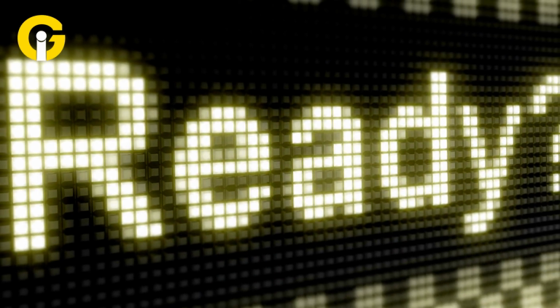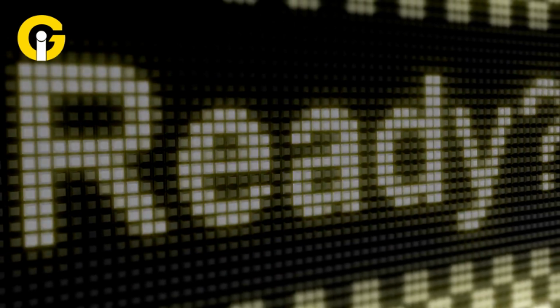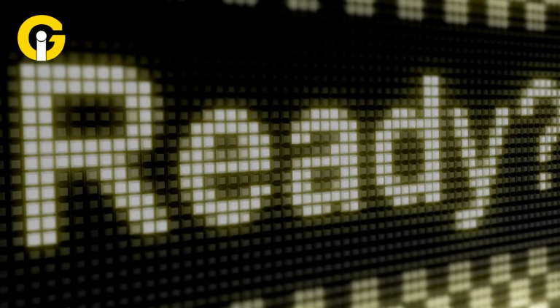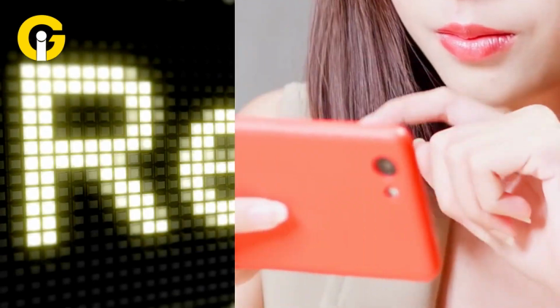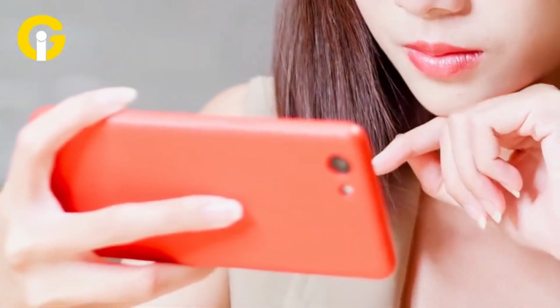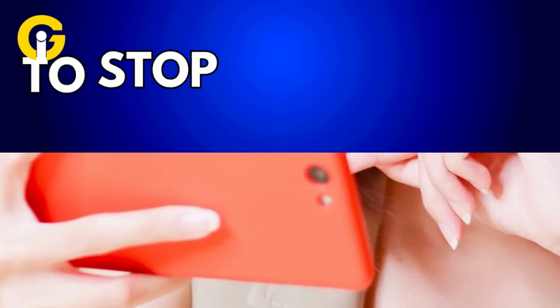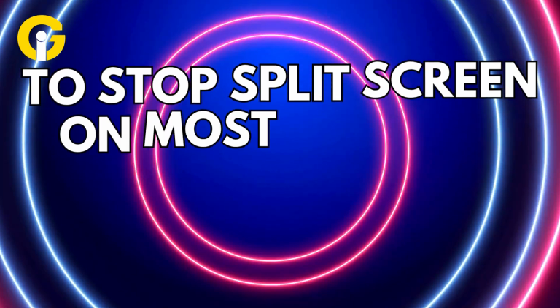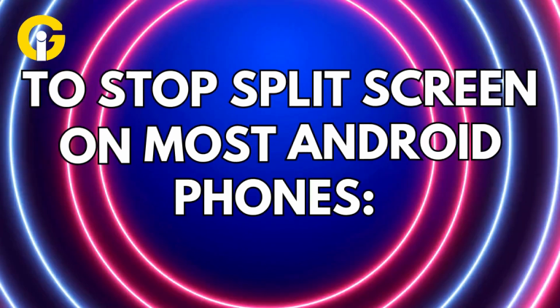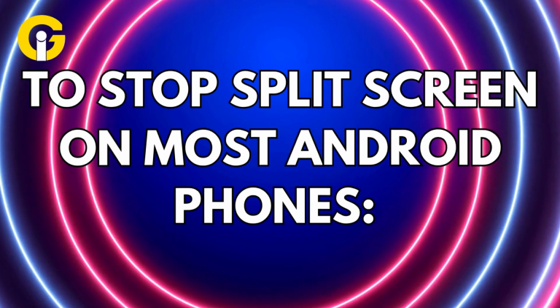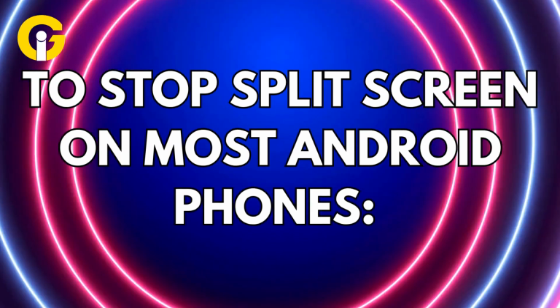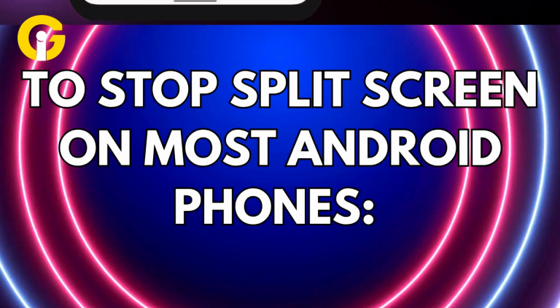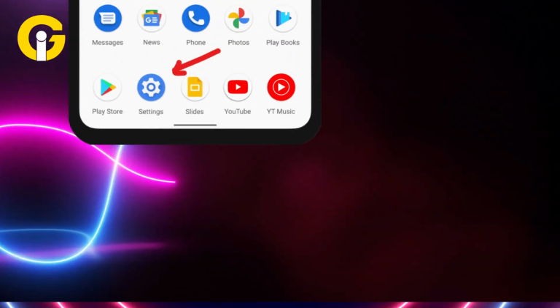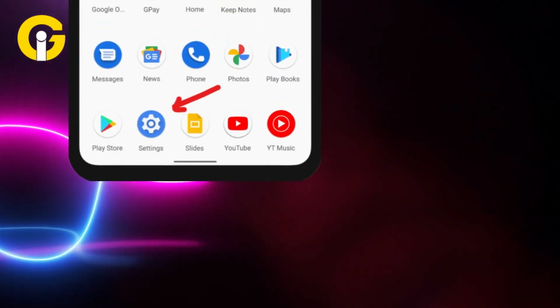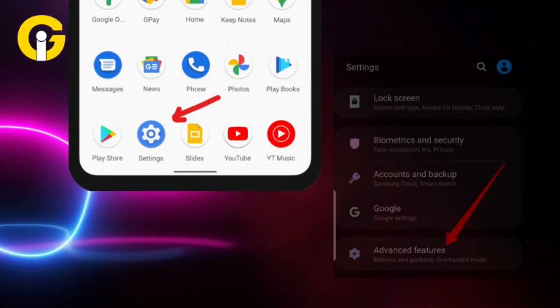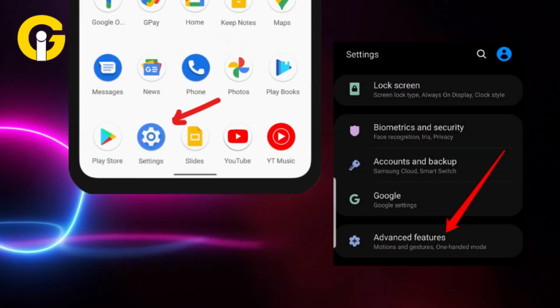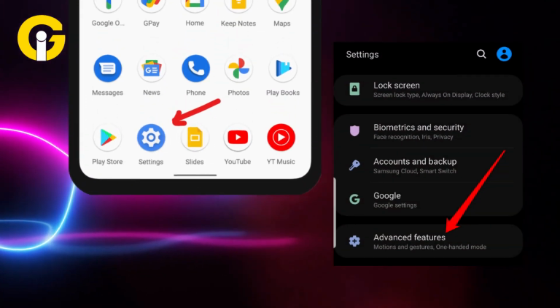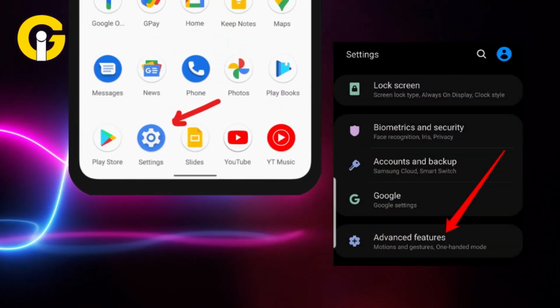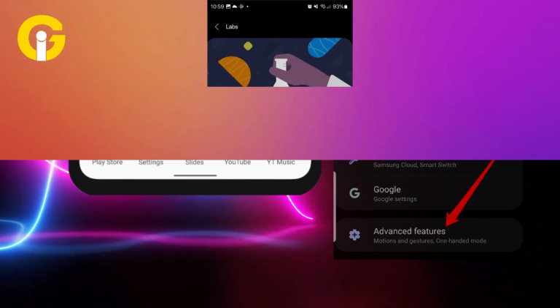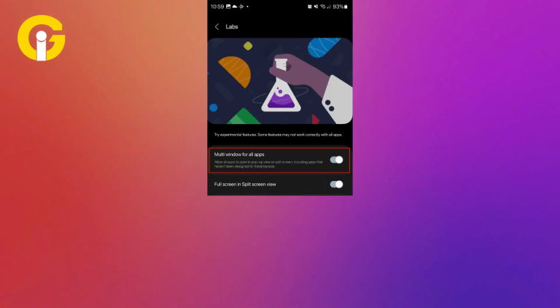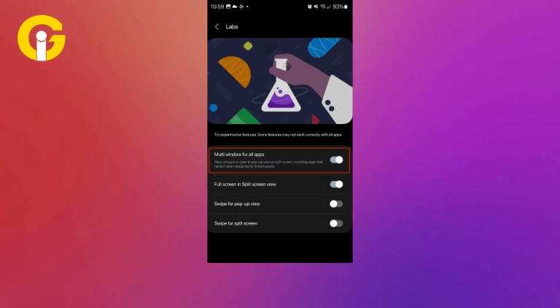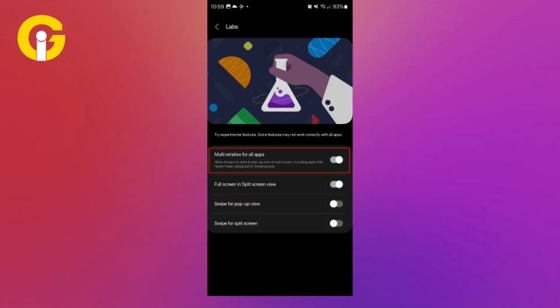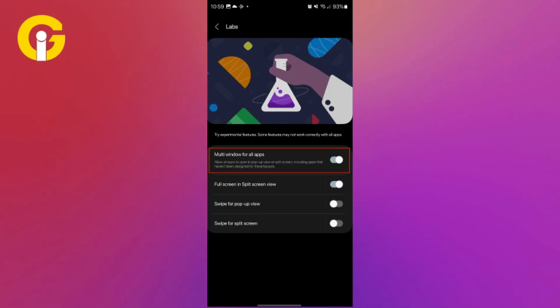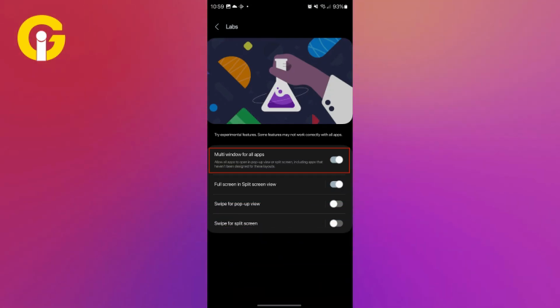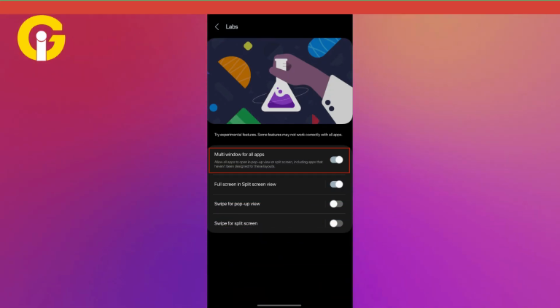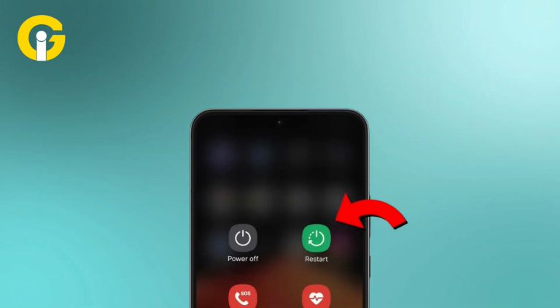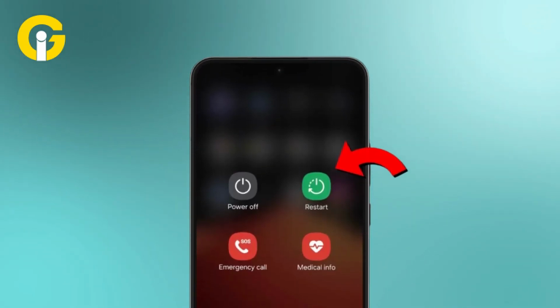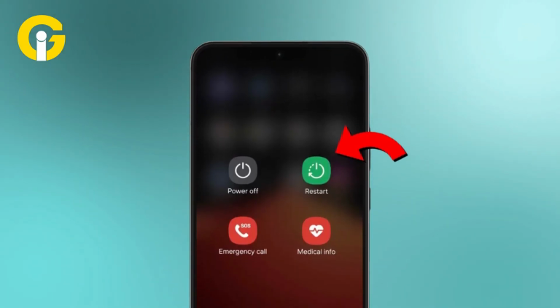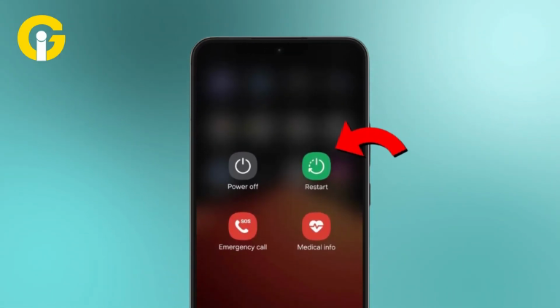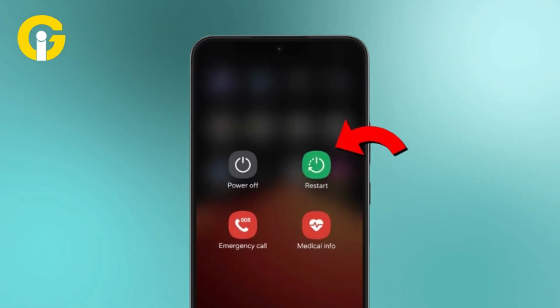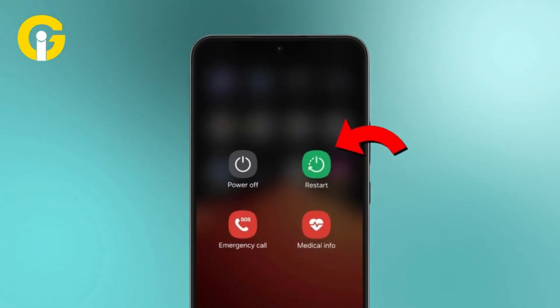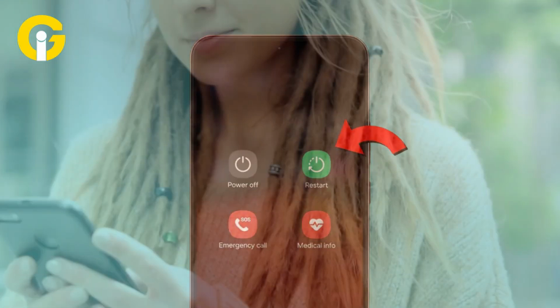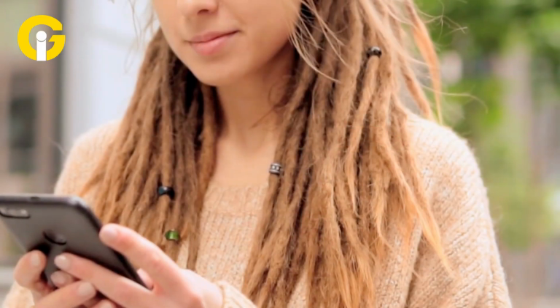Ready to ditch split screen for good? On most Android phones, open Settings, scroll to Advanced Features, and toggle off multi-window or split screen. Restart your phone to lock in the changes, and boom — no more accidental split screen stealing your flow.